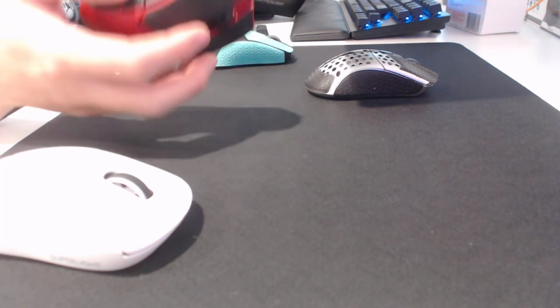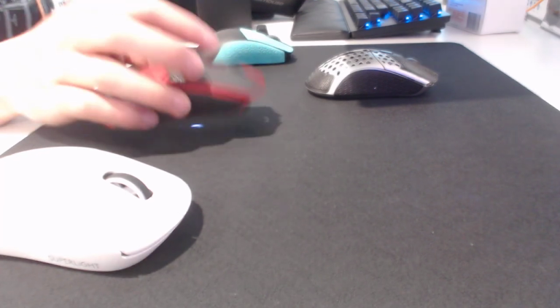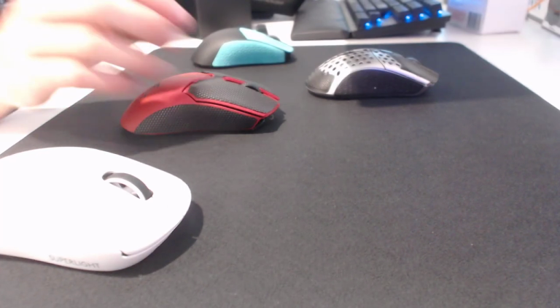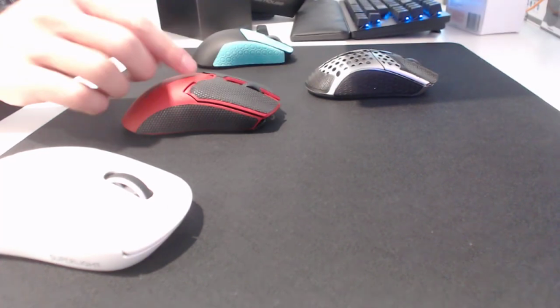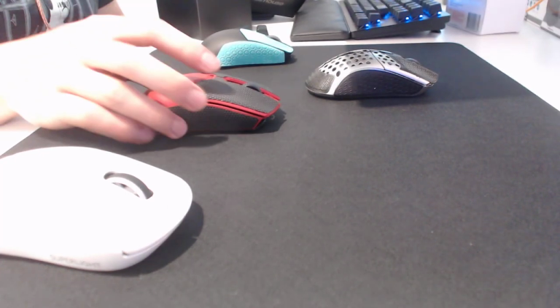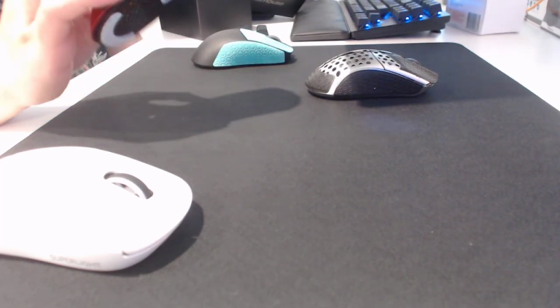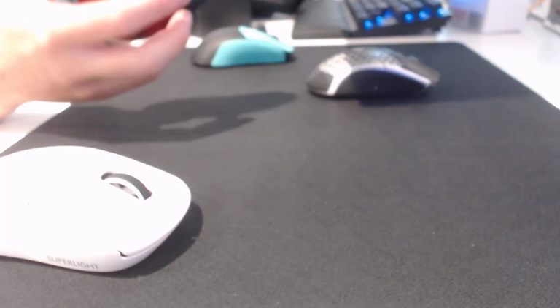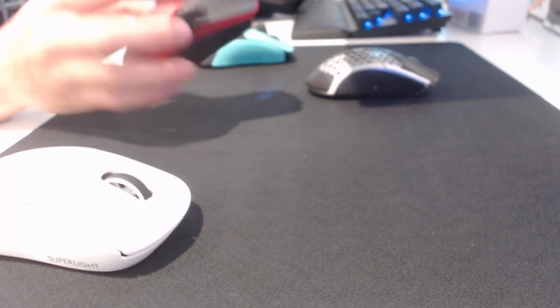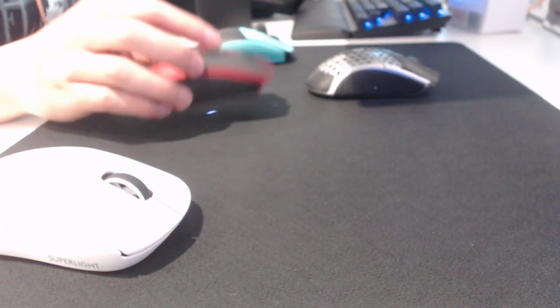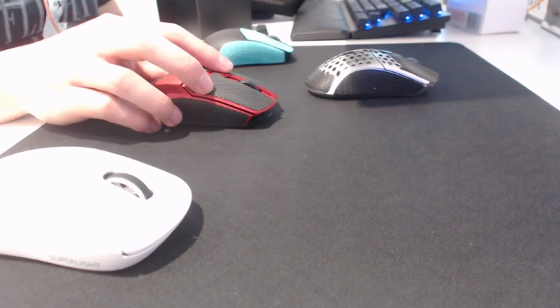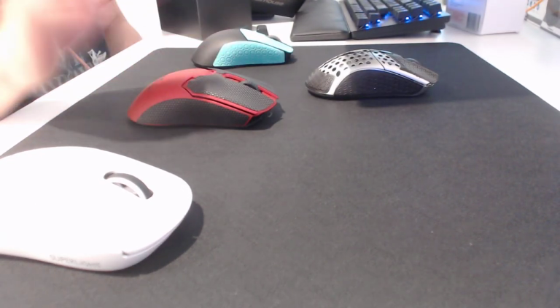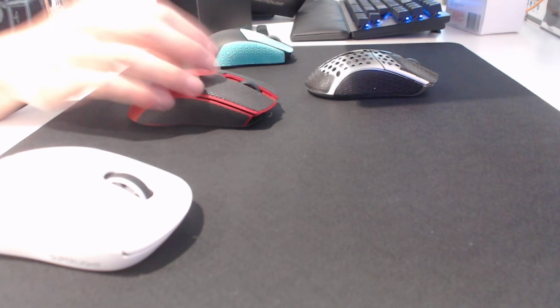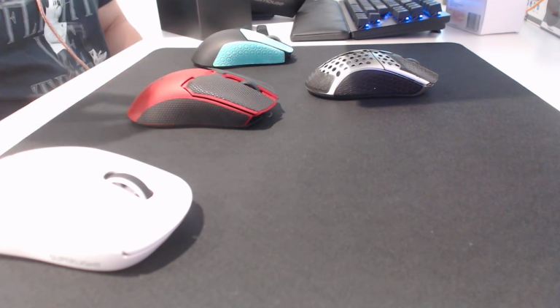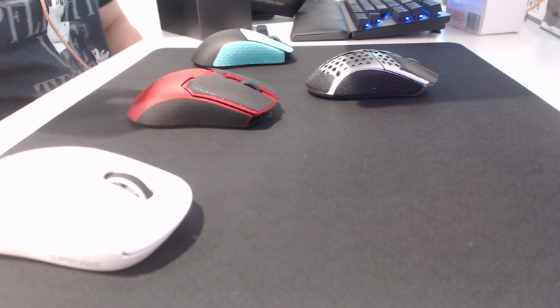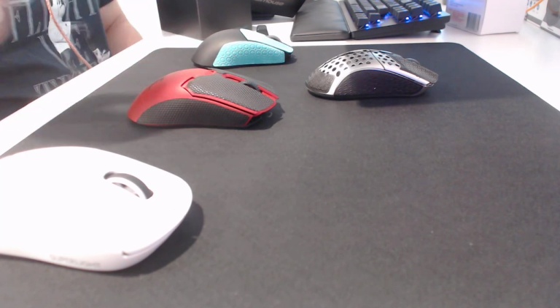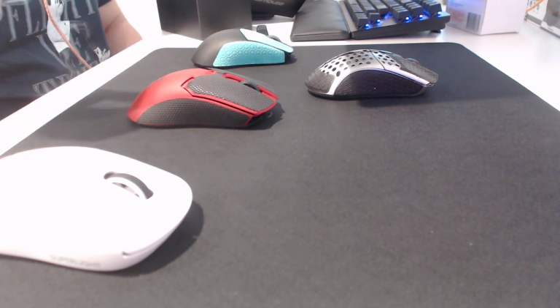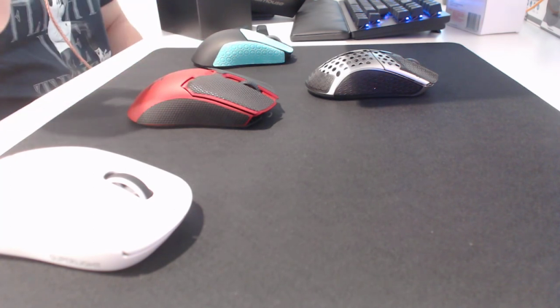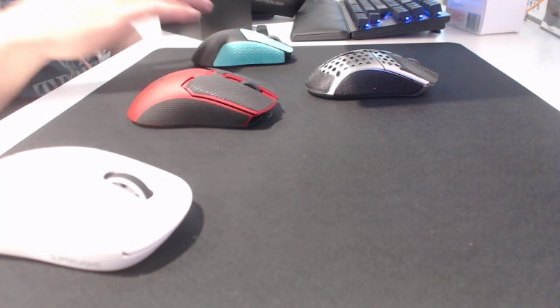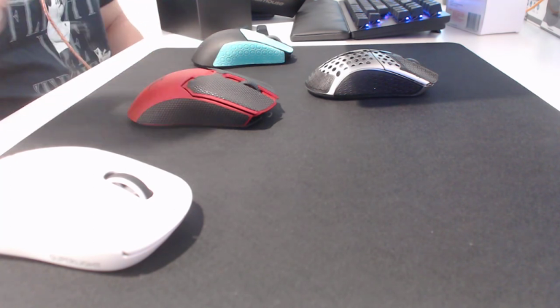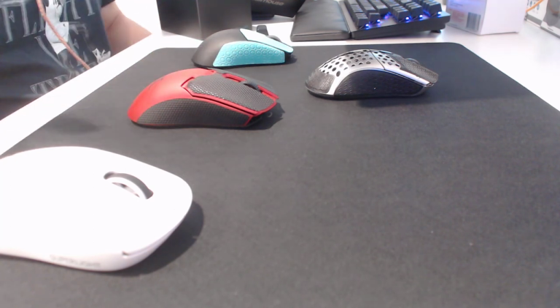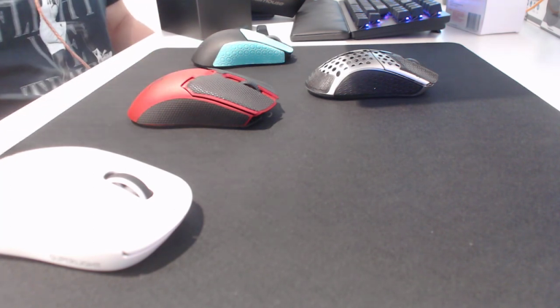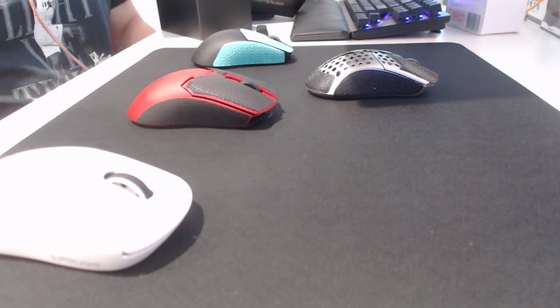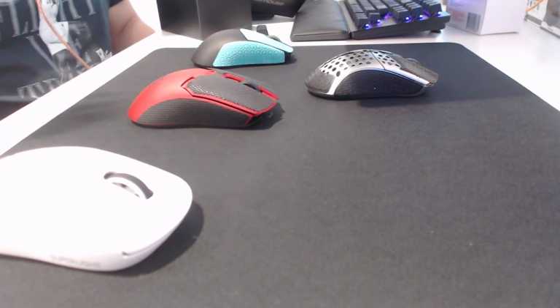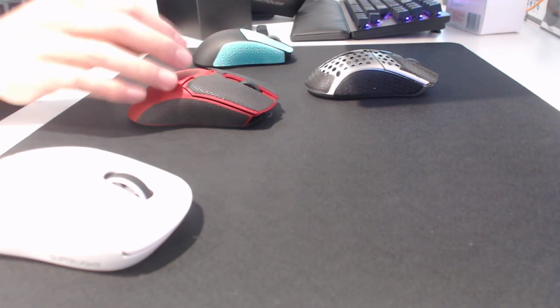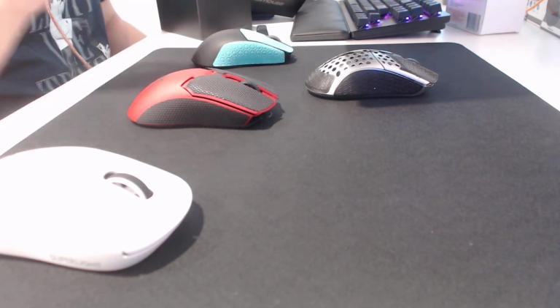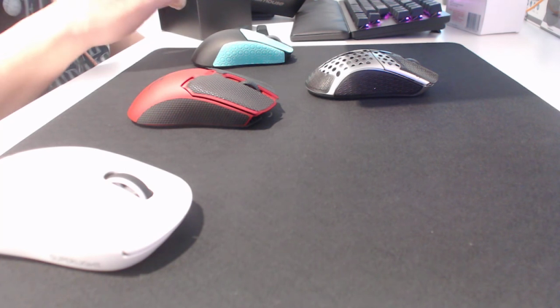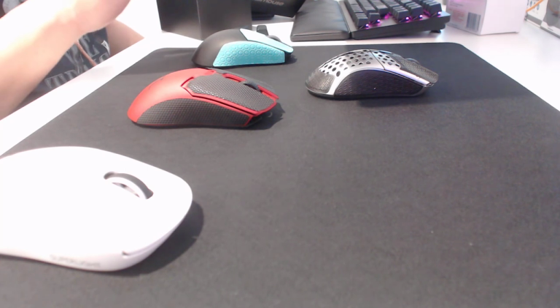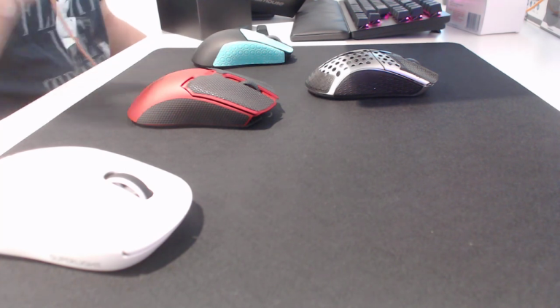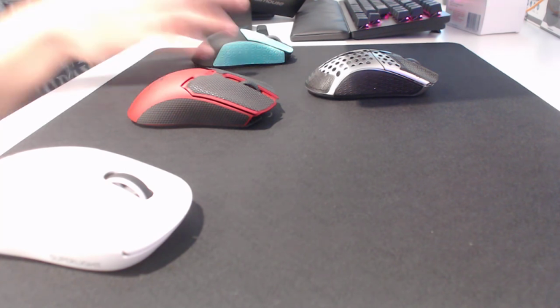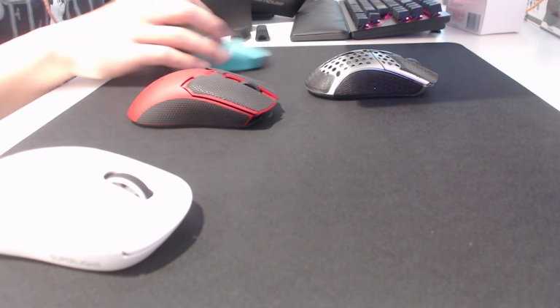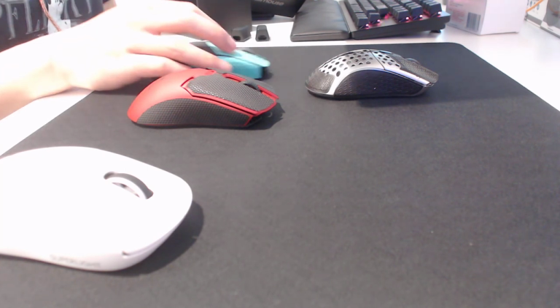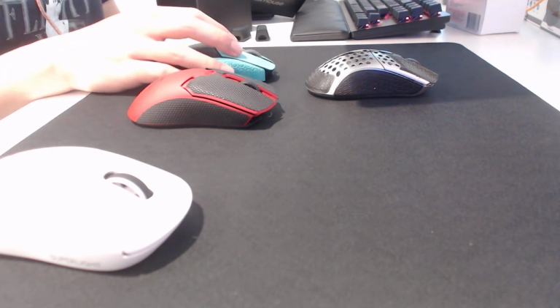Anyway, that's just a quick review of the Viper V2. Good mouse — buy it. If you are hesitating, this is a good mouse. See you guys in the next one.